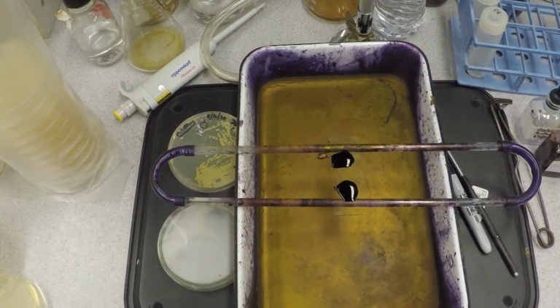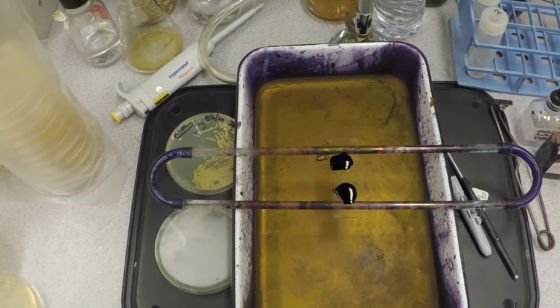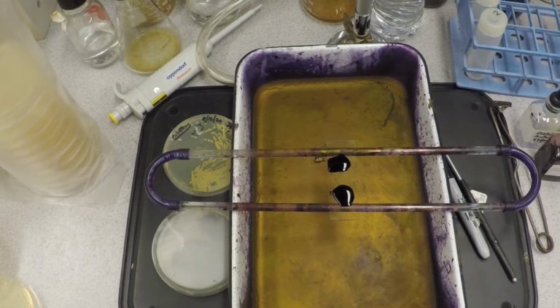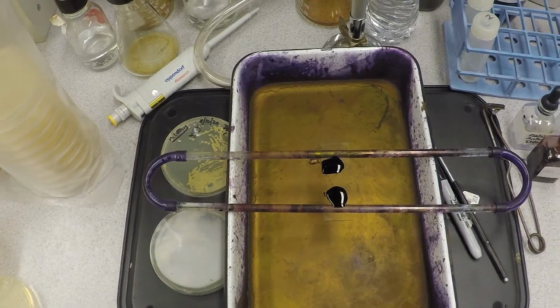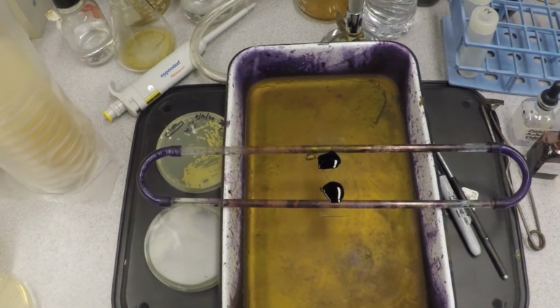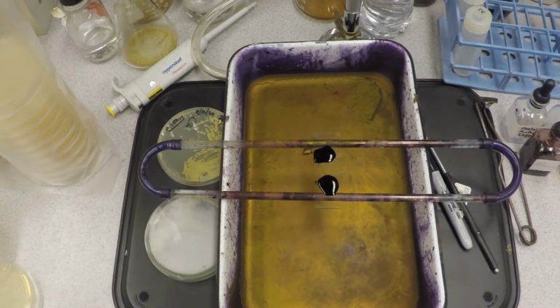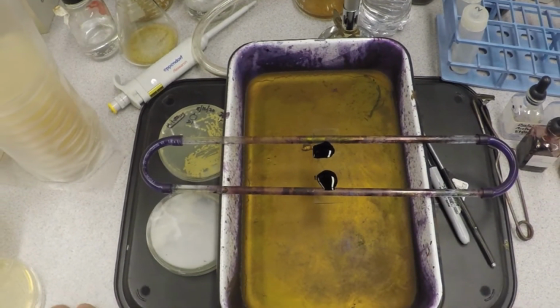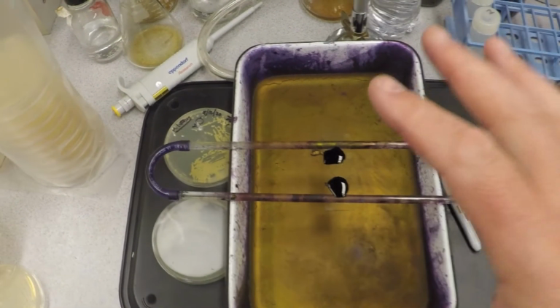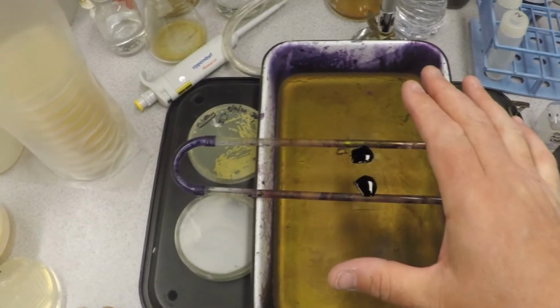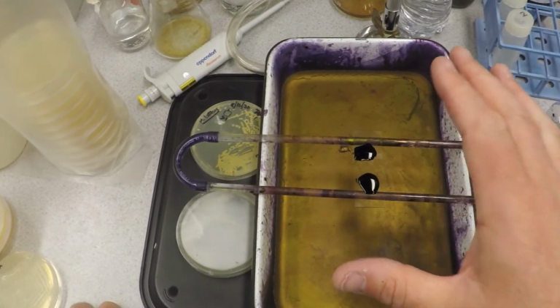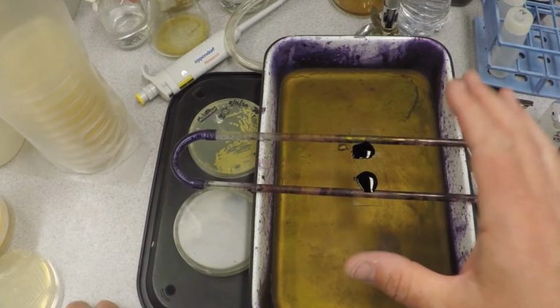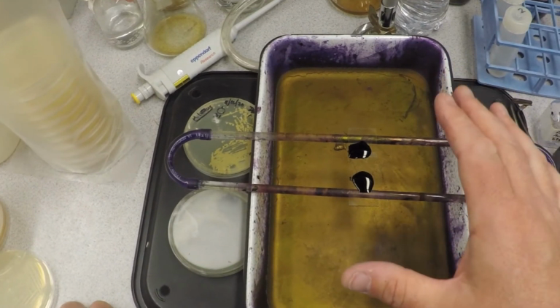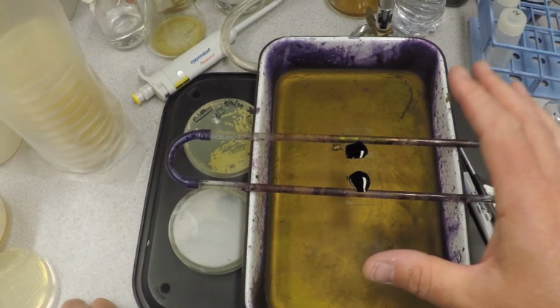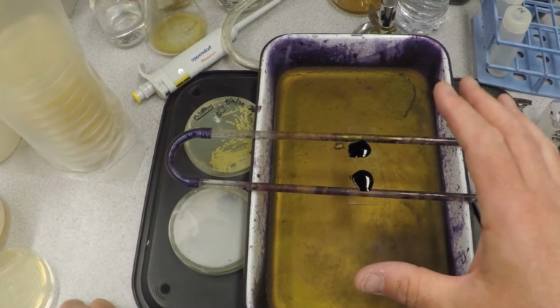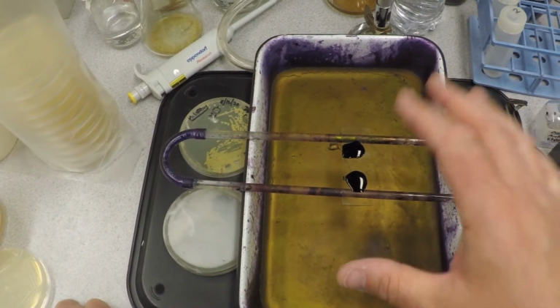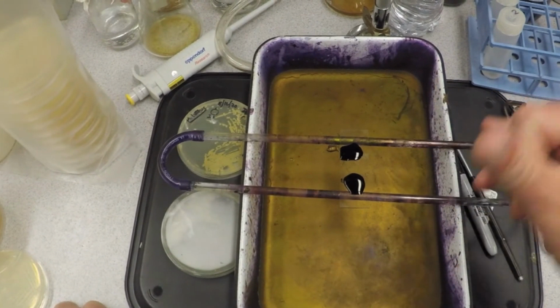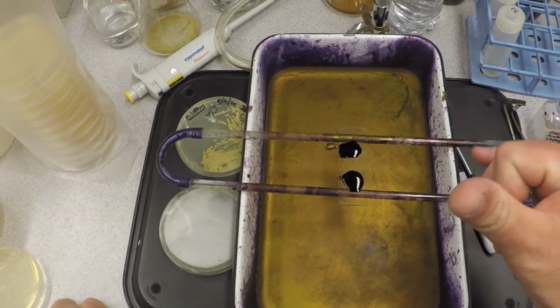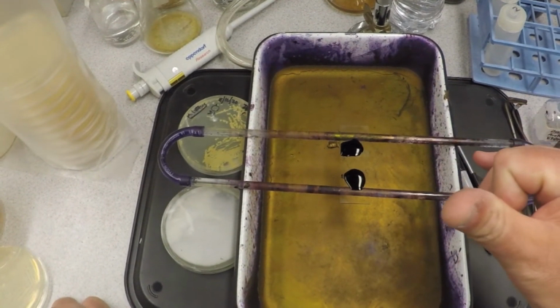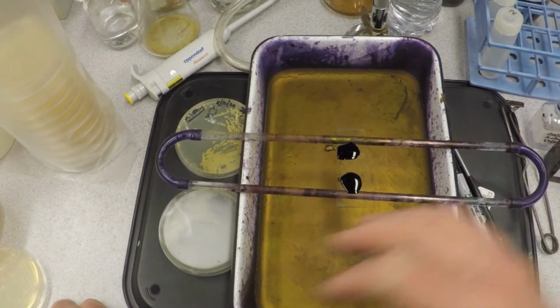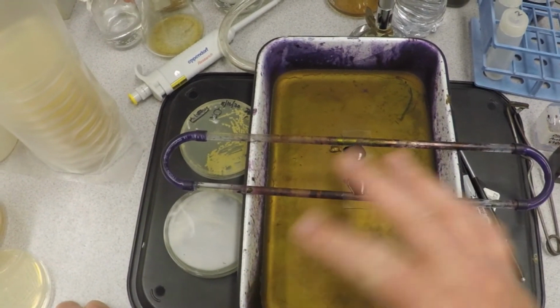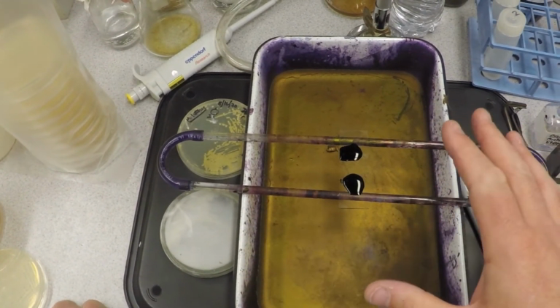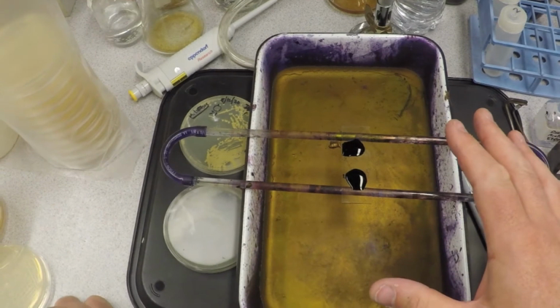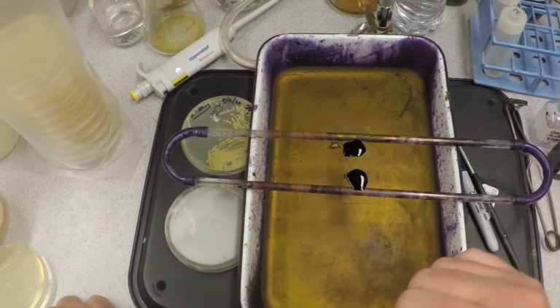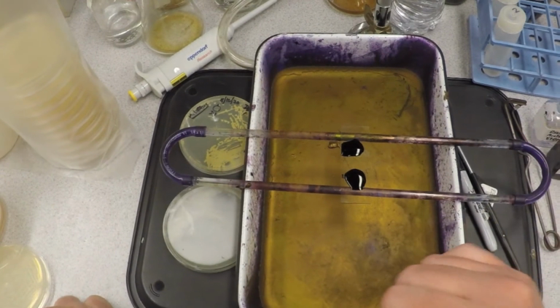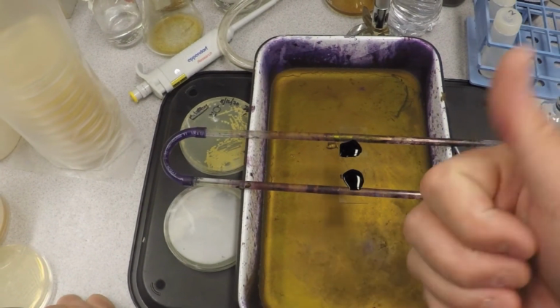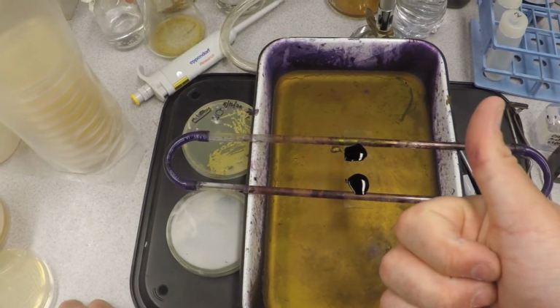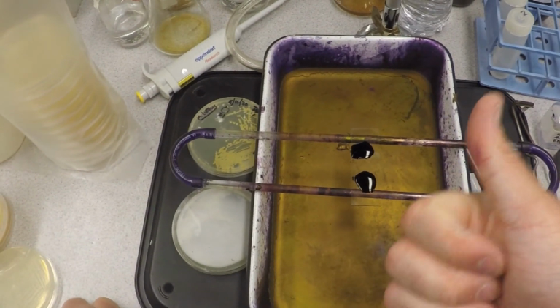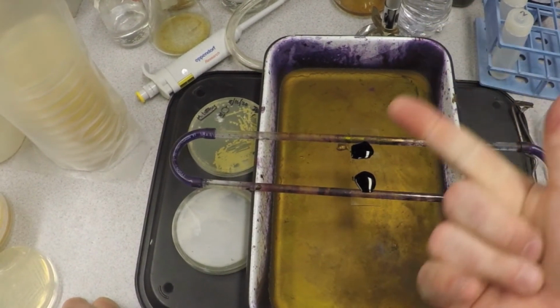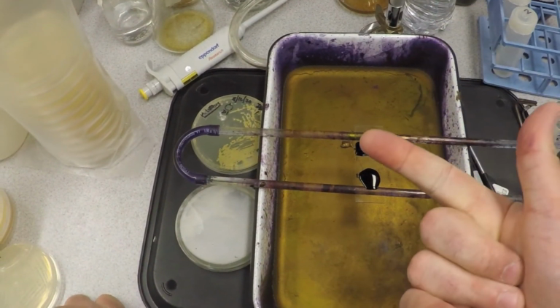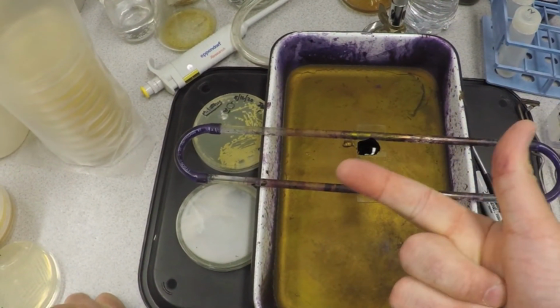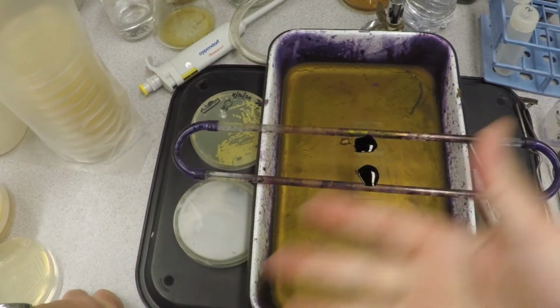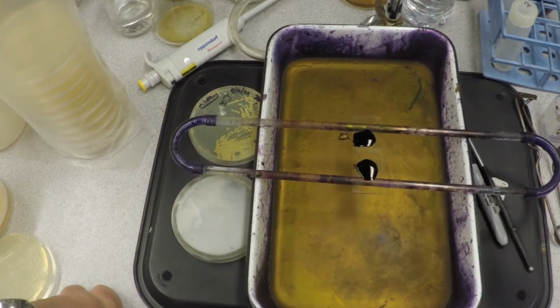You let this sit for 30 seconds to a minute or so. What this is doing is penetrating the interior of the bacteria. If we looked at them under the scope right now, they'd all be dark purple — the color of crystal violet — both gram-negative organisms and gram-positive organisms look exactly the same at this point.